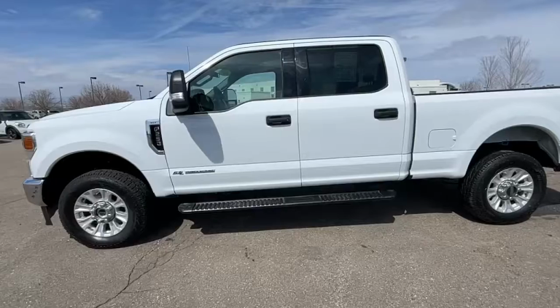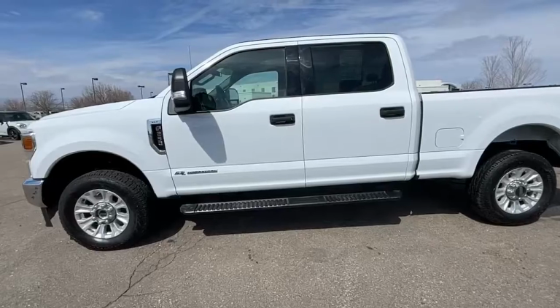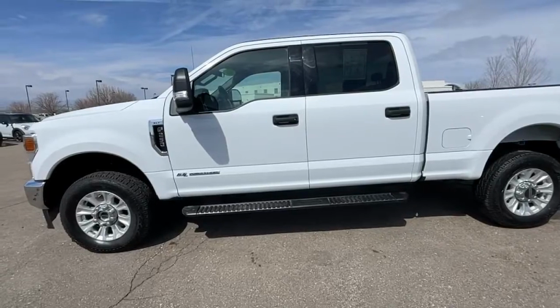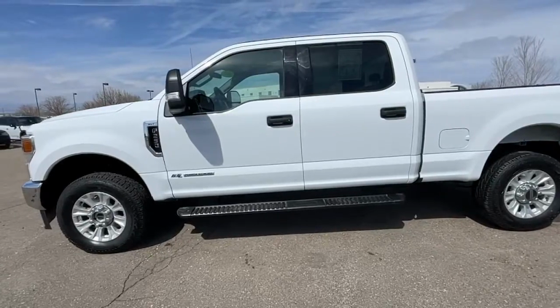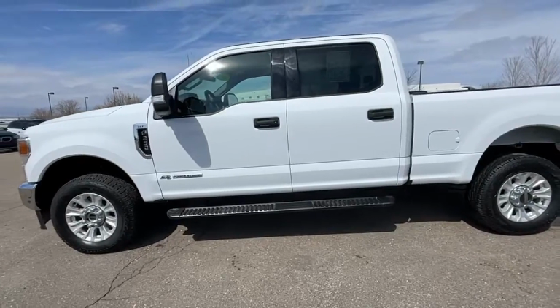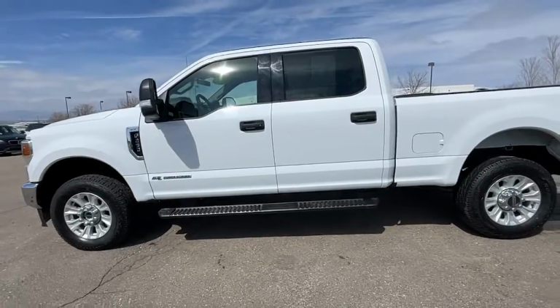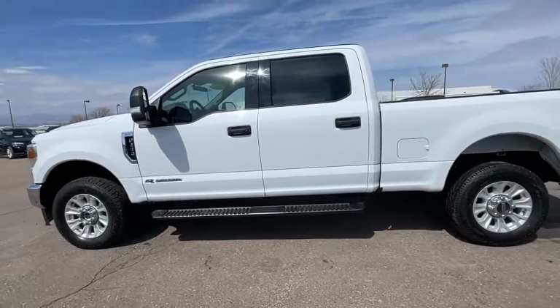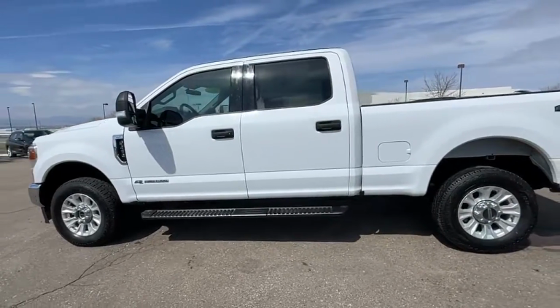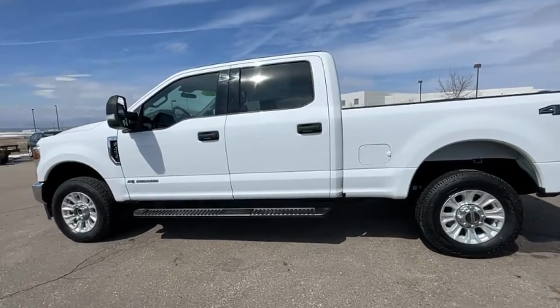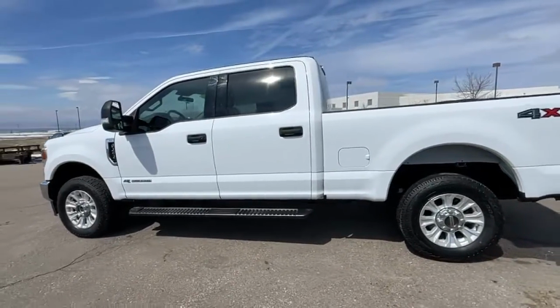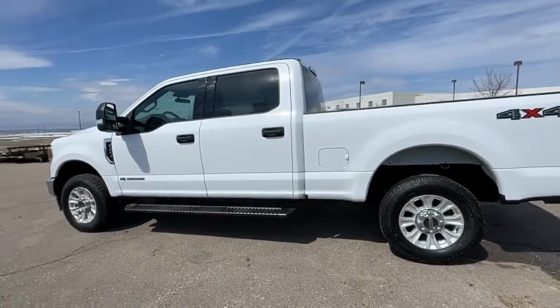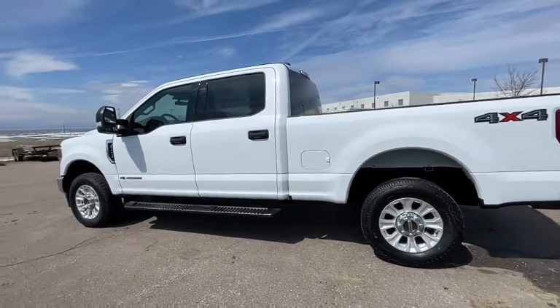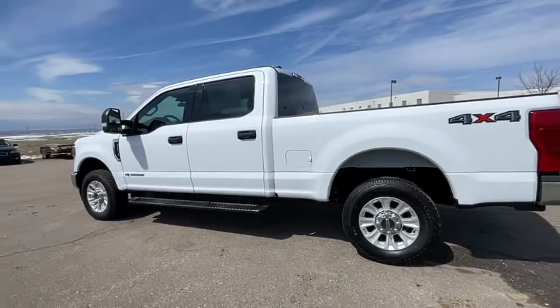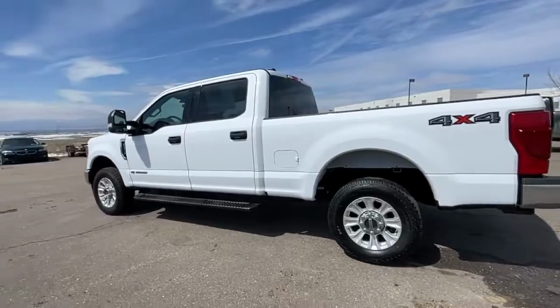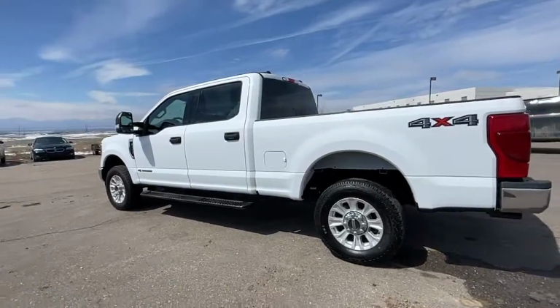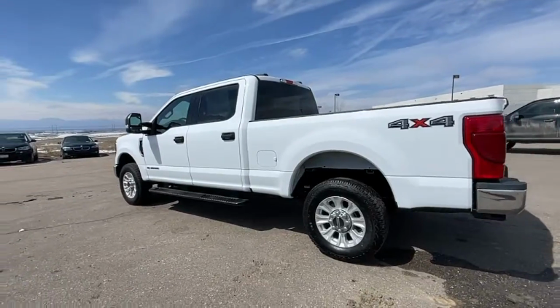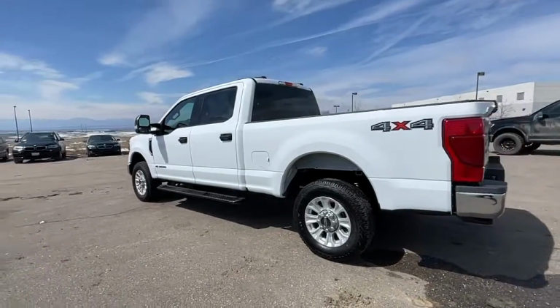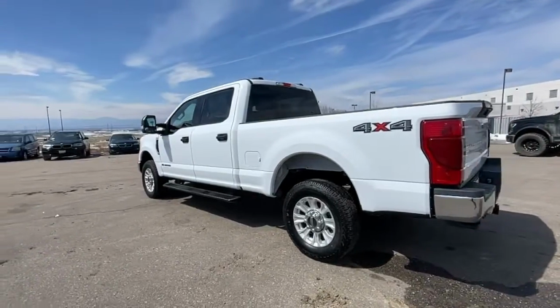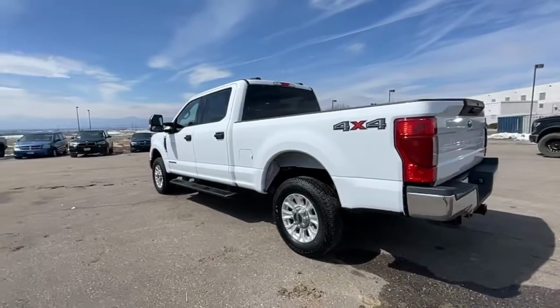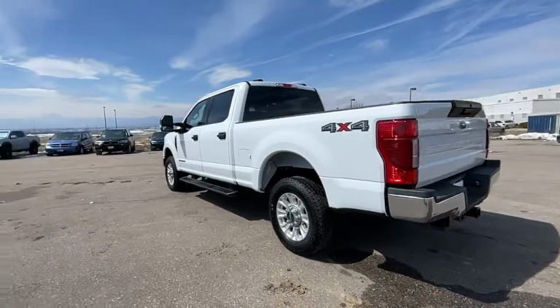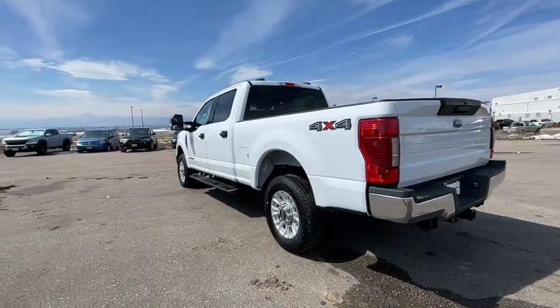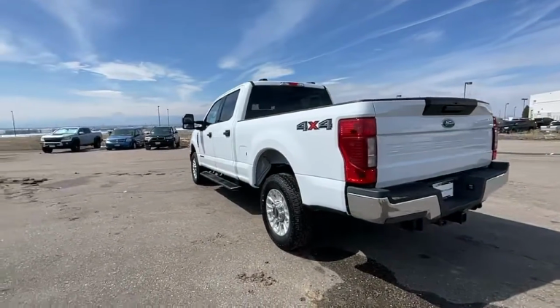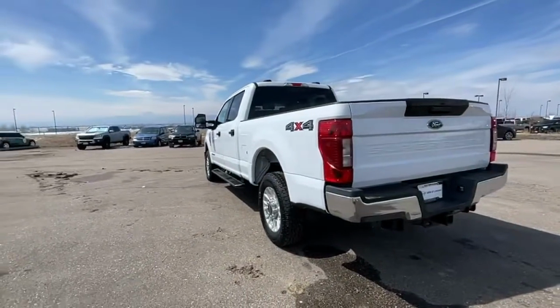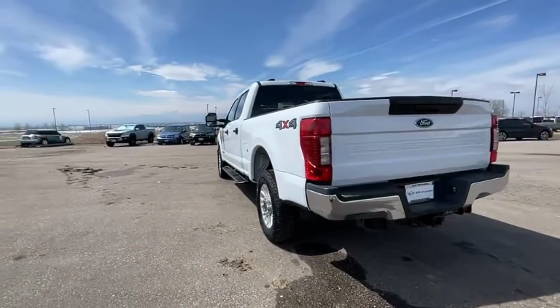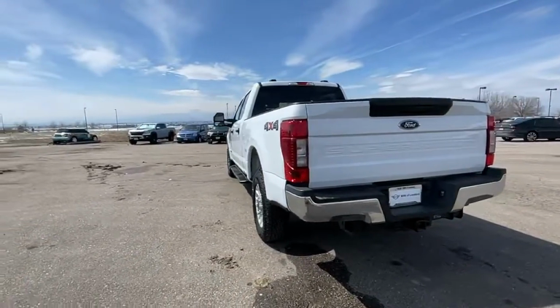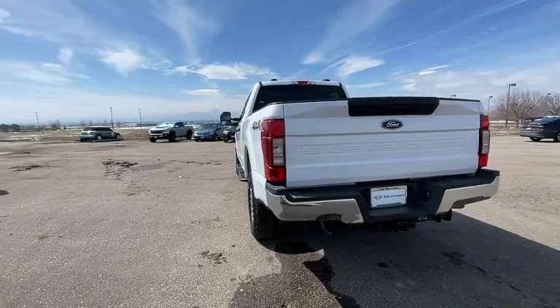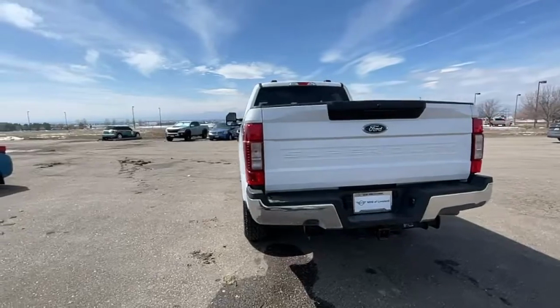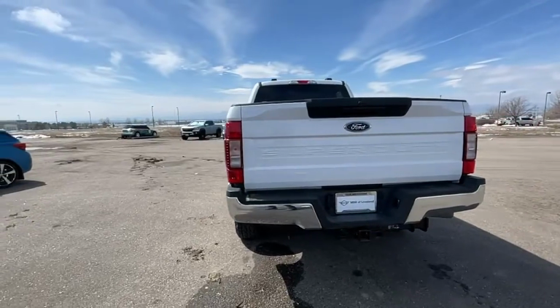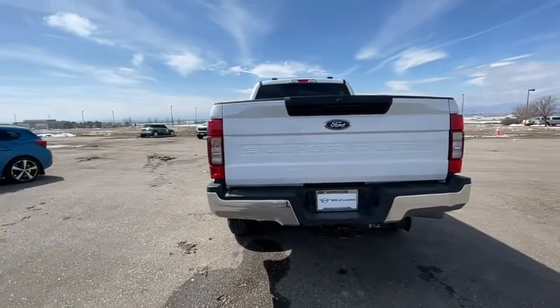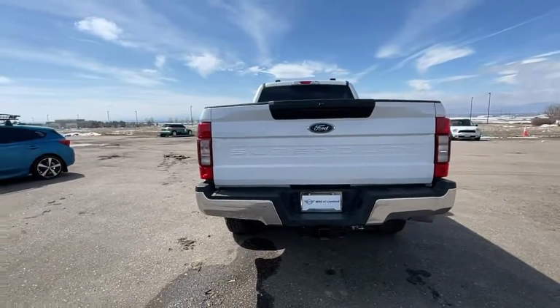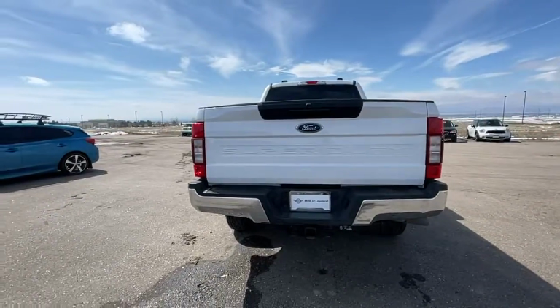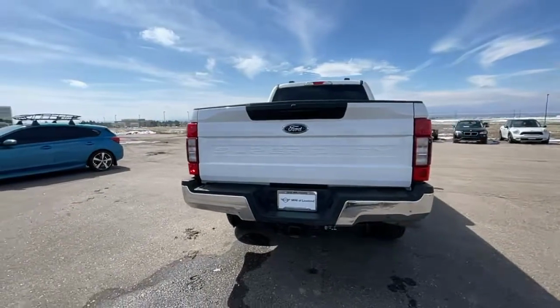Get into the 2021 Ford F-250. With less than 45,000 miles on the odometer, this vehicle stands out from the rest. If you're going to do it, do it right.